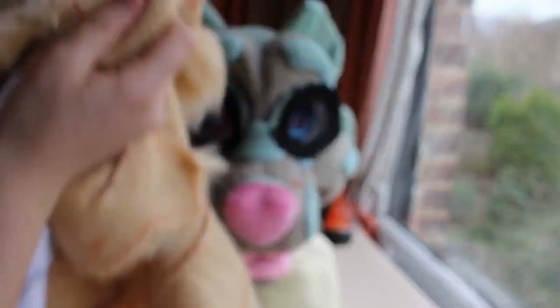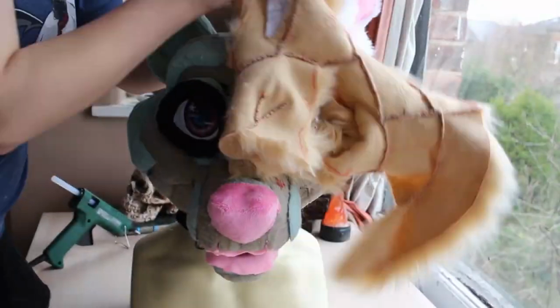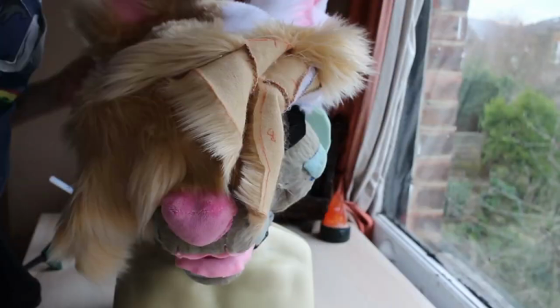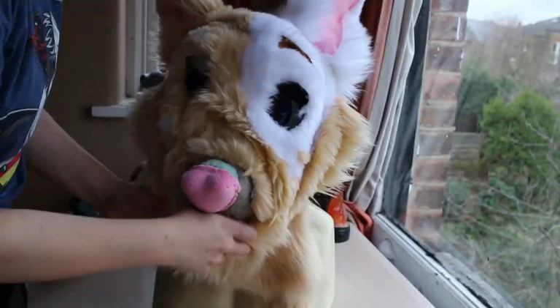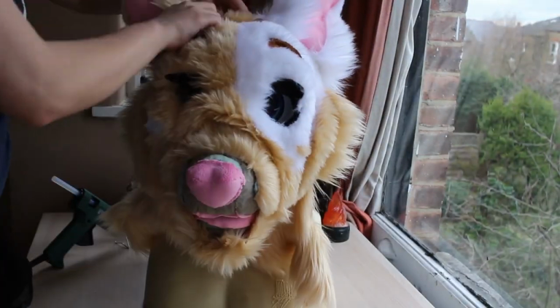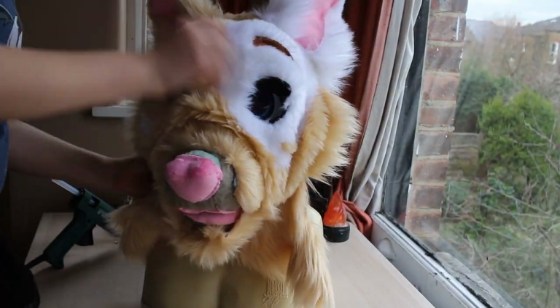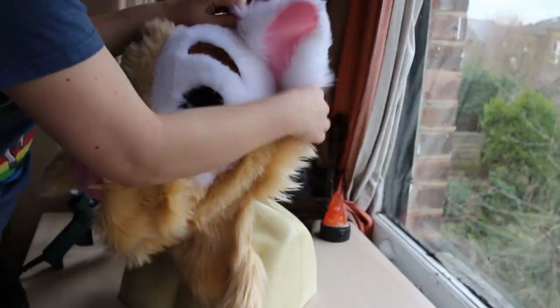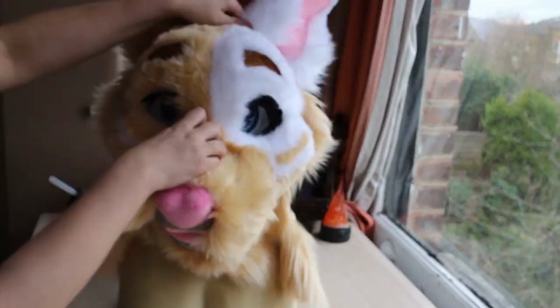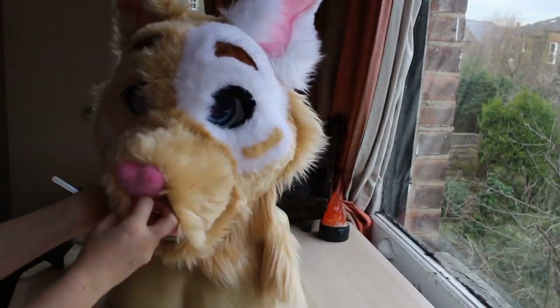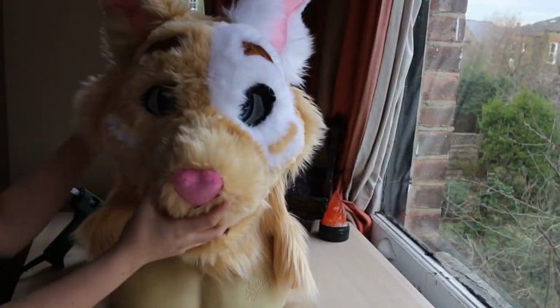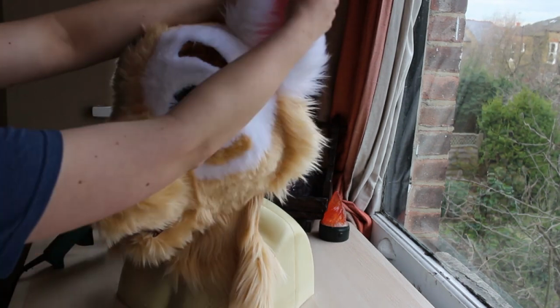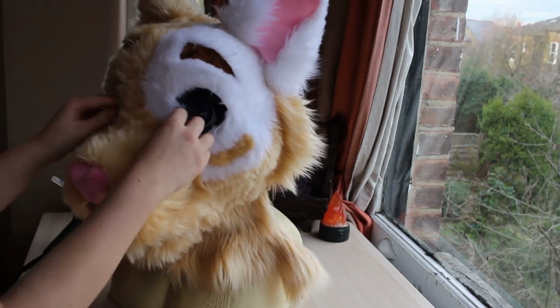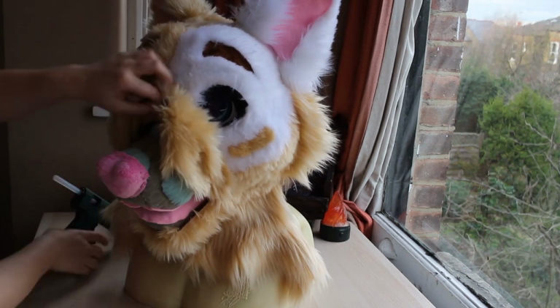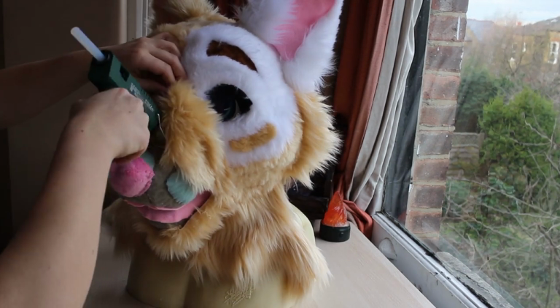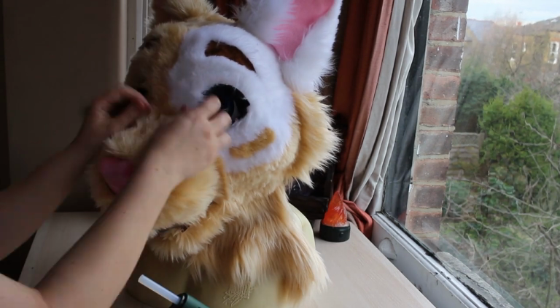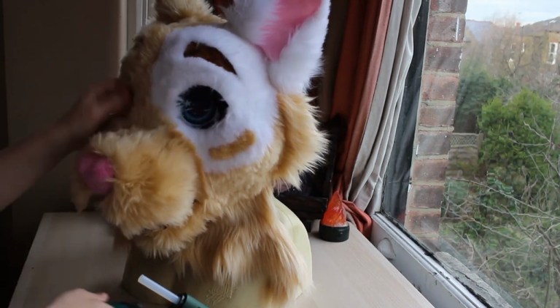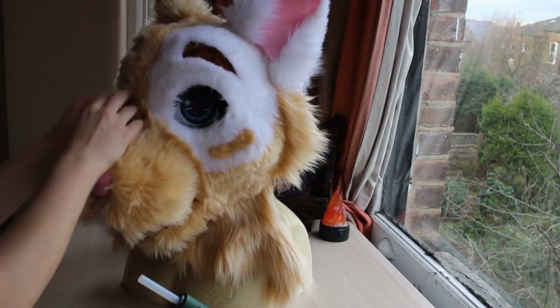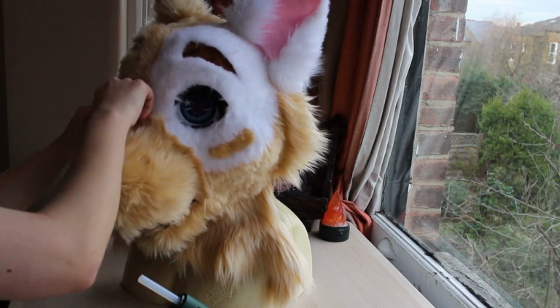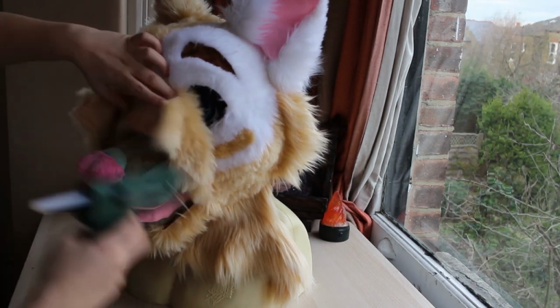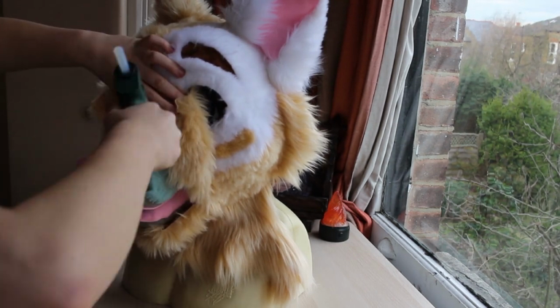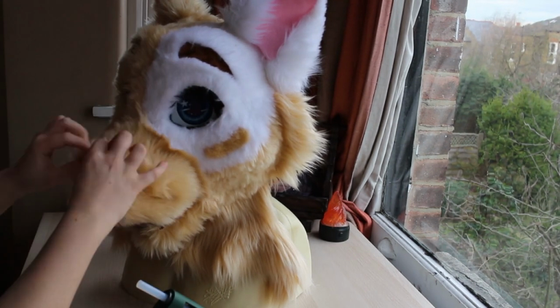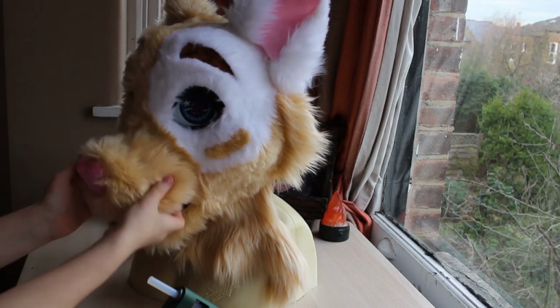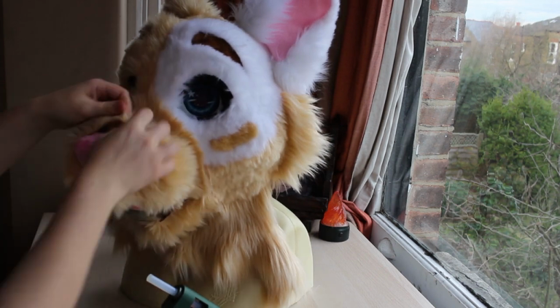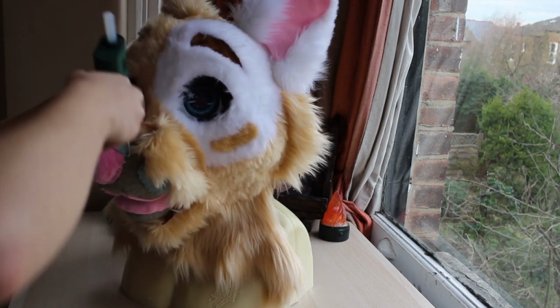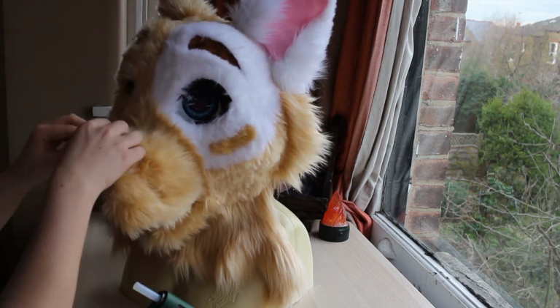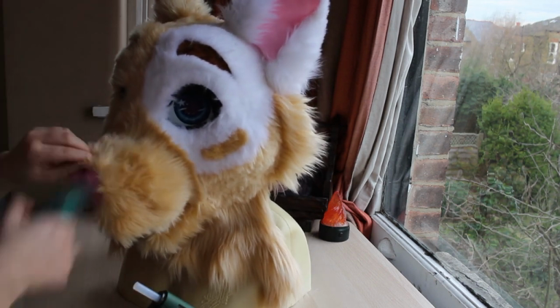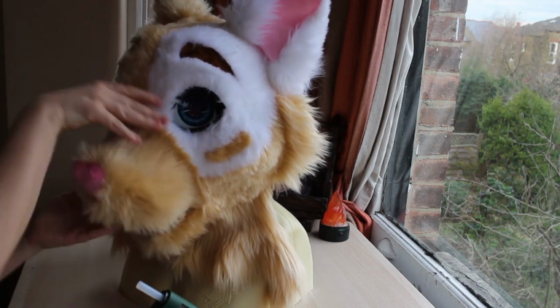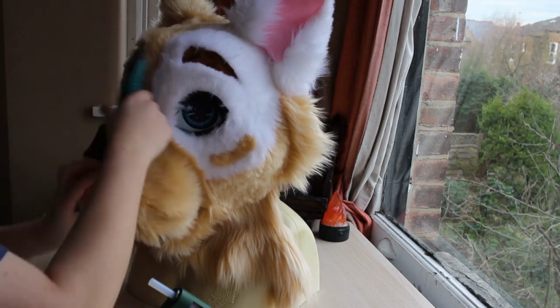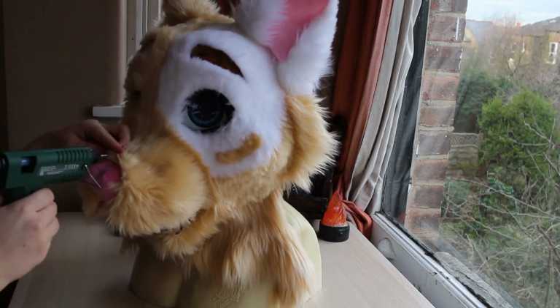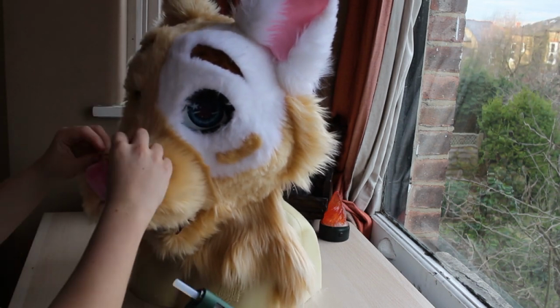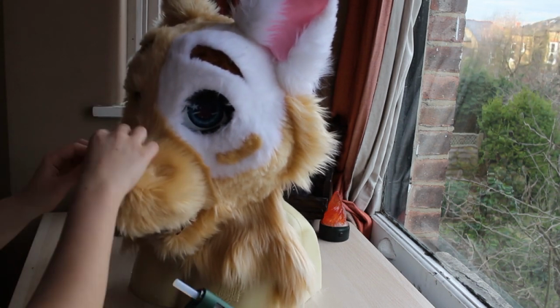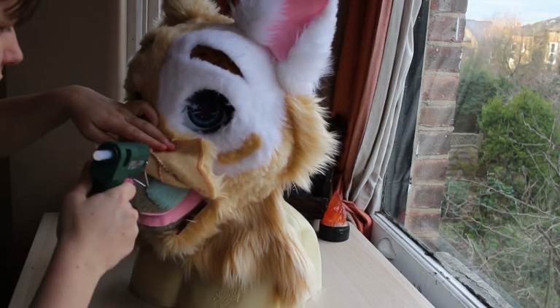For this part you should have a lined foam base with eyes already installed and fur sewn ready to attach. If you're not at this stage it may be more useful to go back and check out the previous installments.